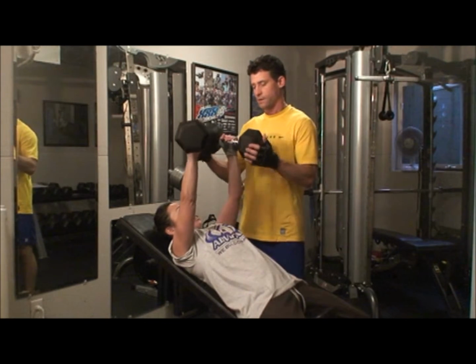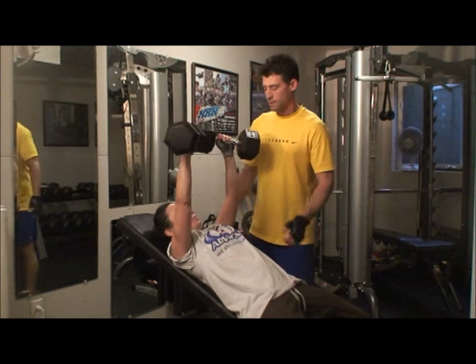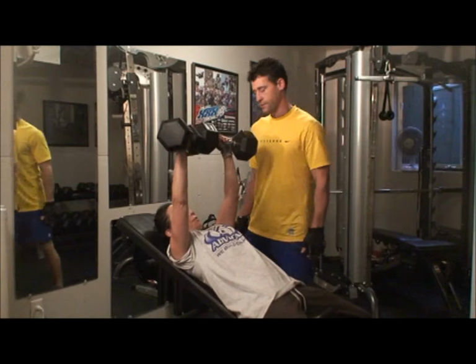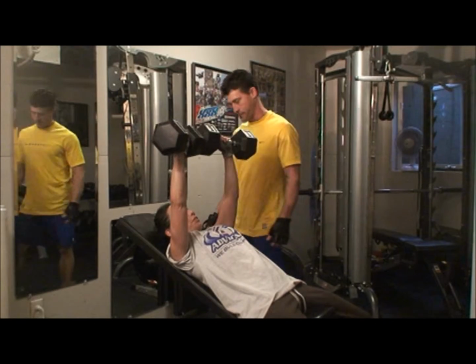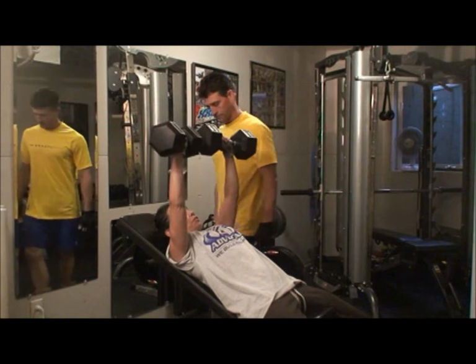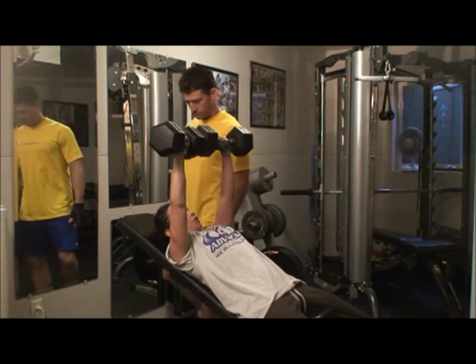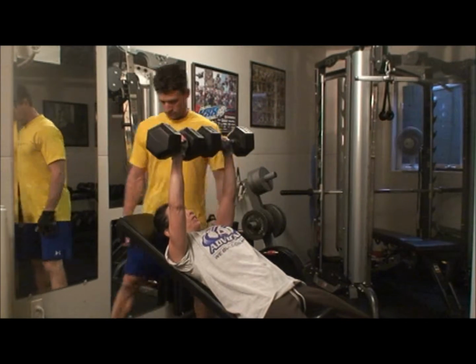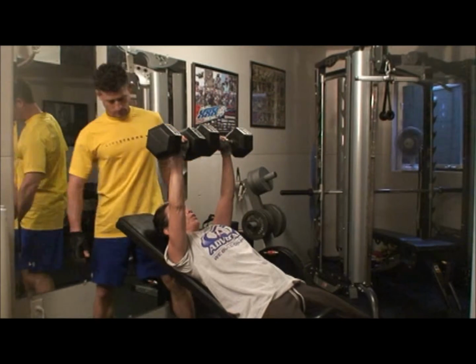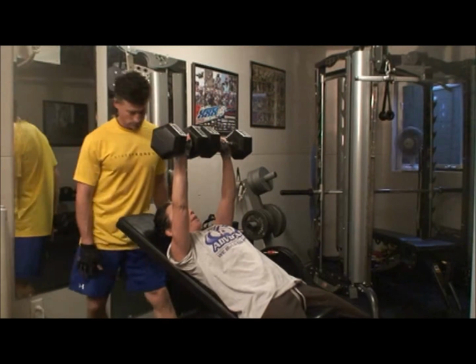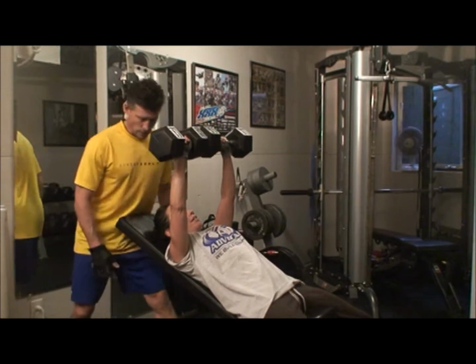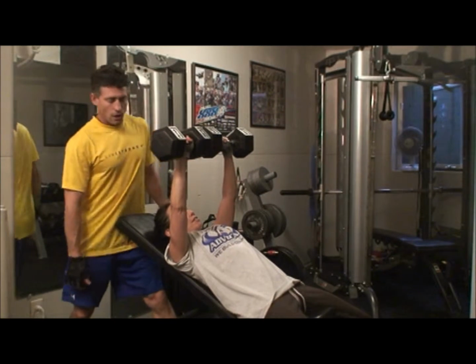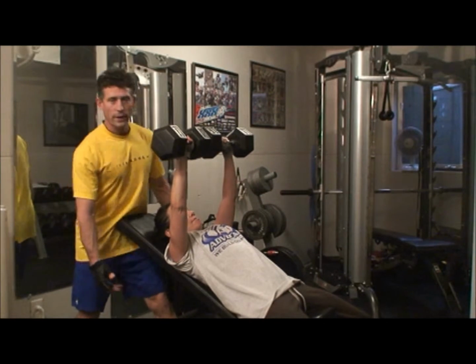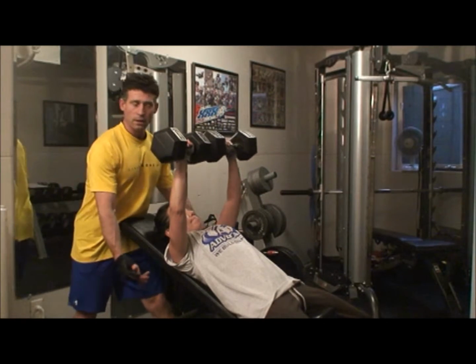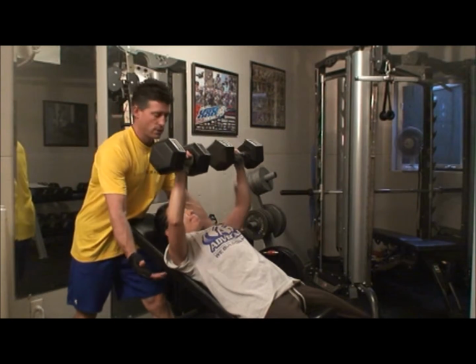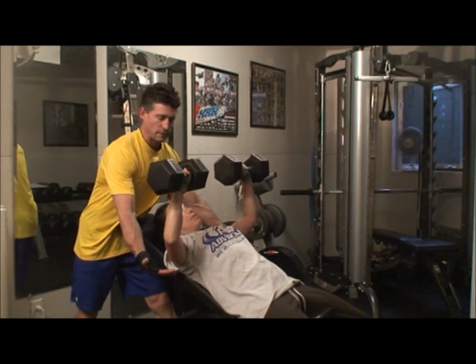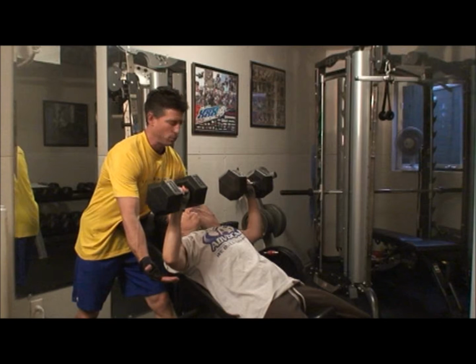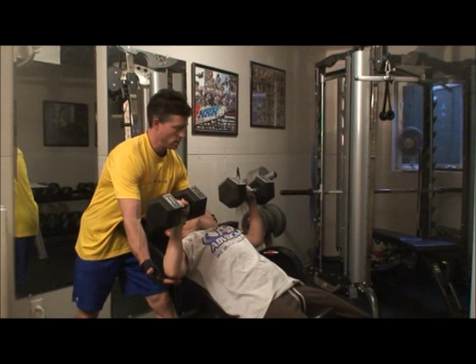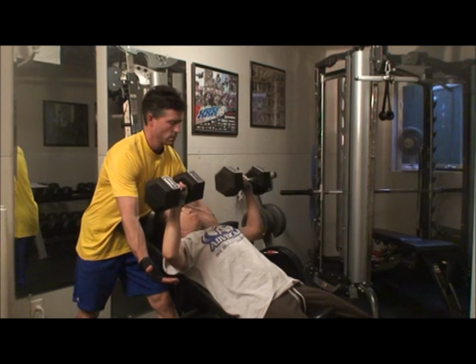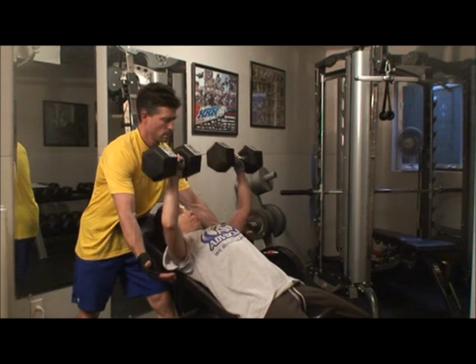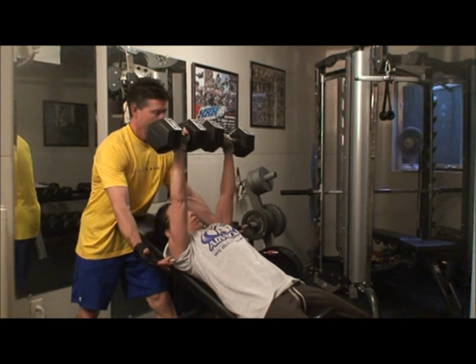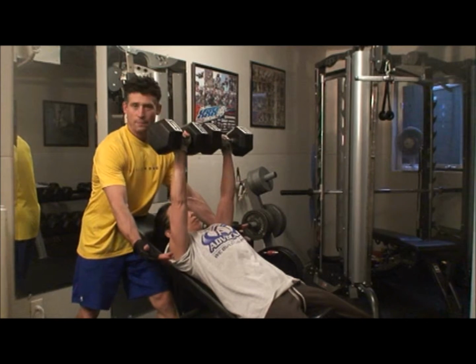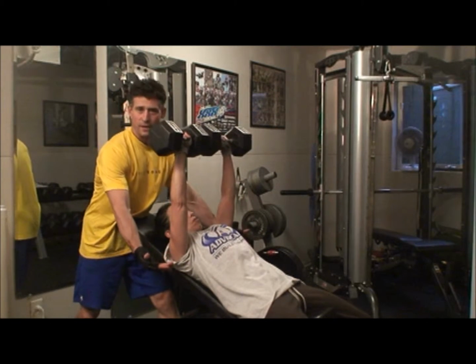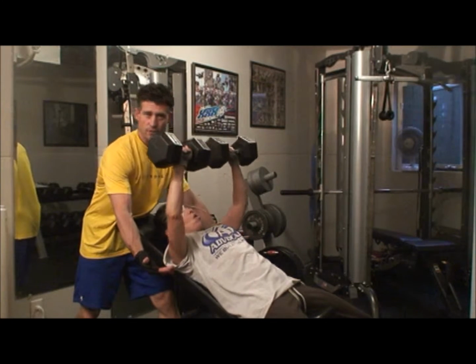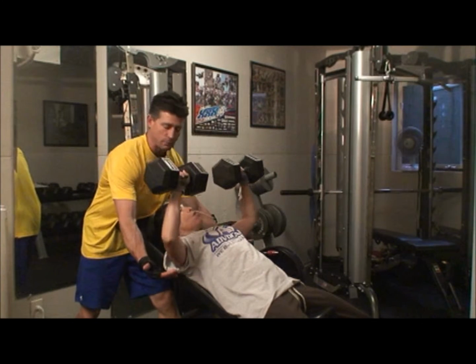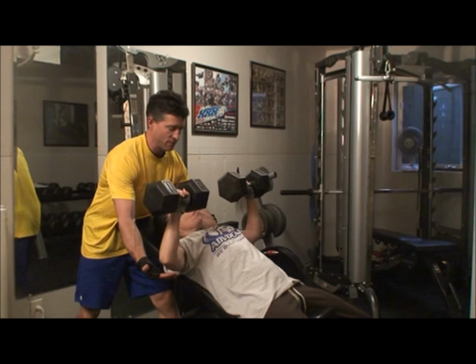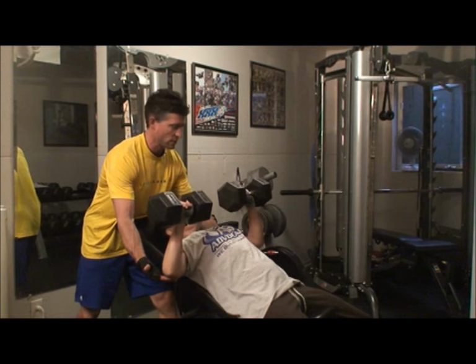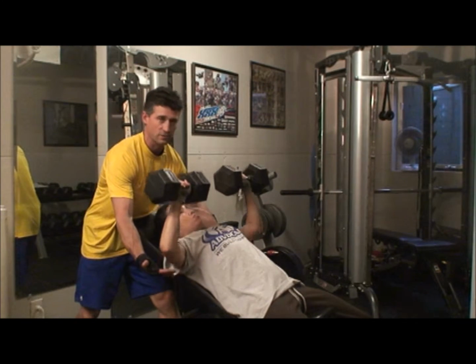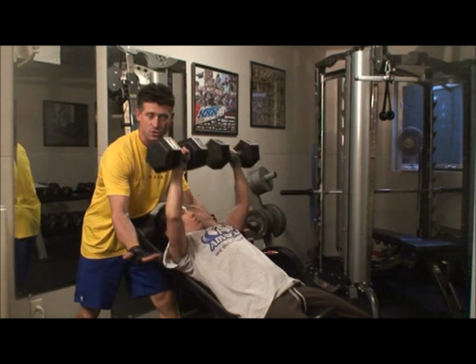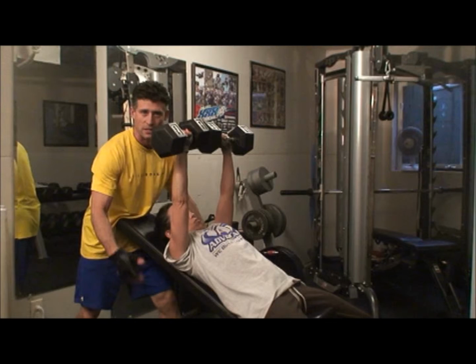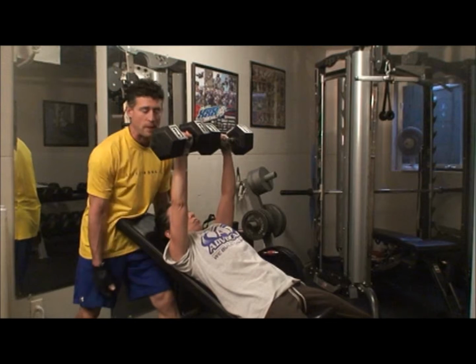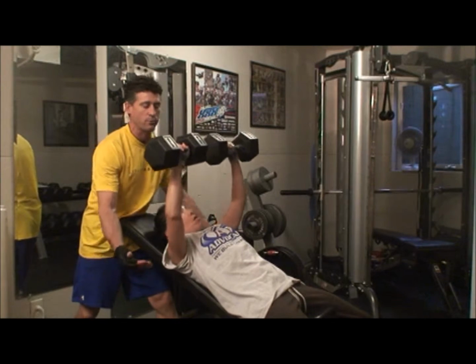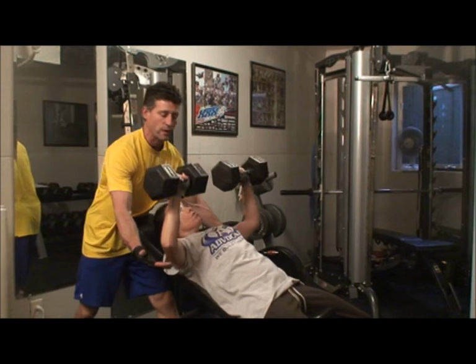It also helps to keep your arms a little straighter when you bring your weight back. And that brings up a great point. So I'm going to have my hands down here just to help spot her just in case. Obviously she doesn't need any spot with this weight.